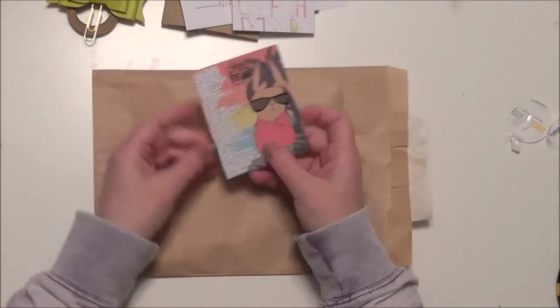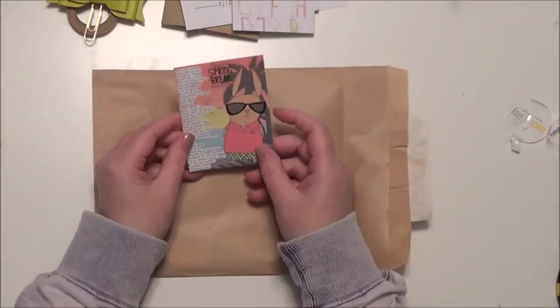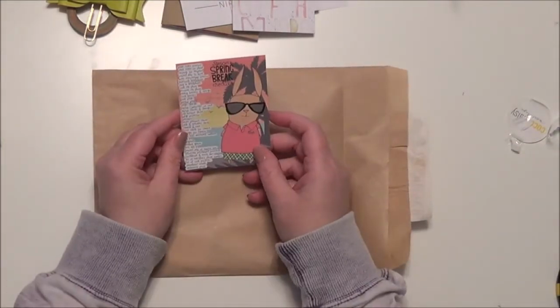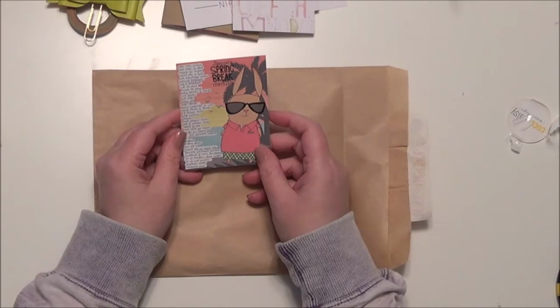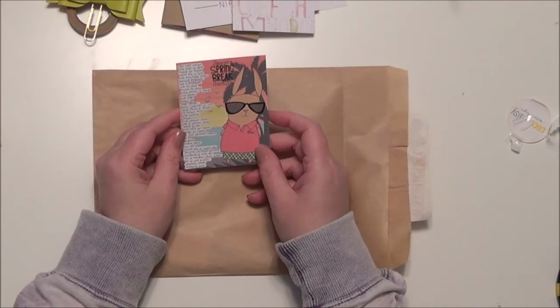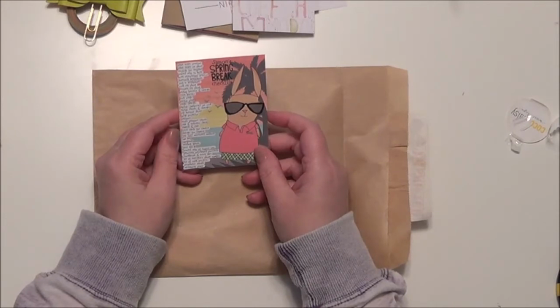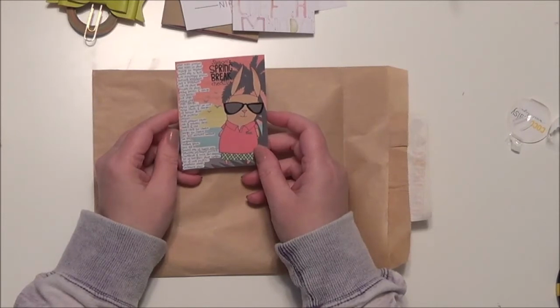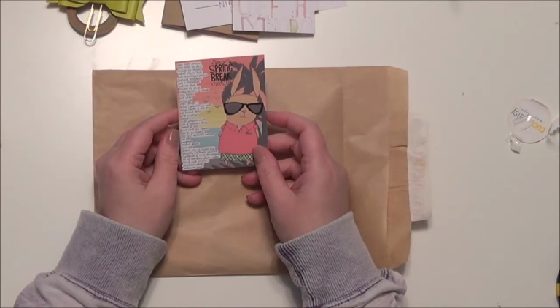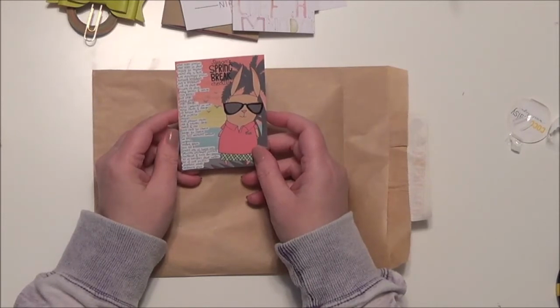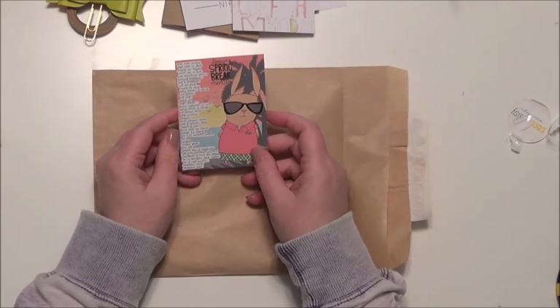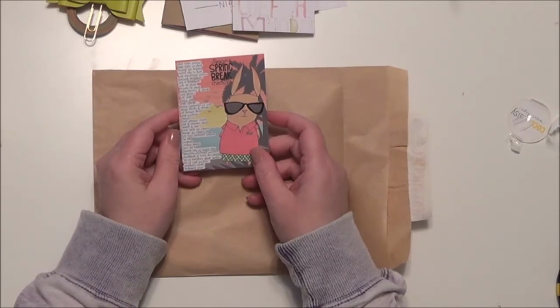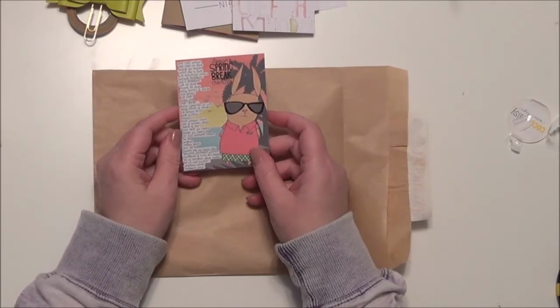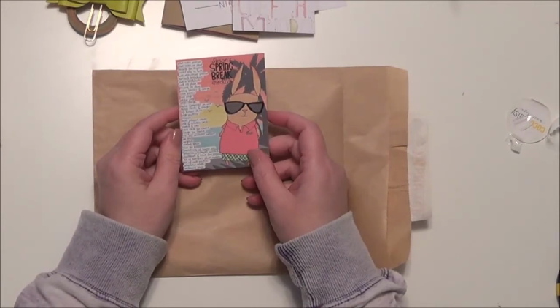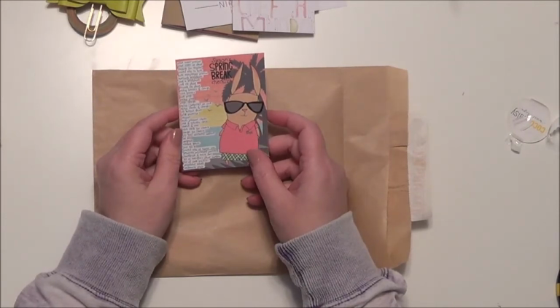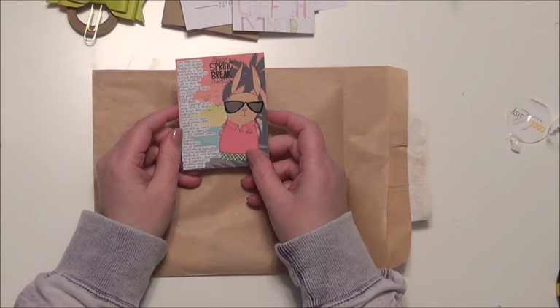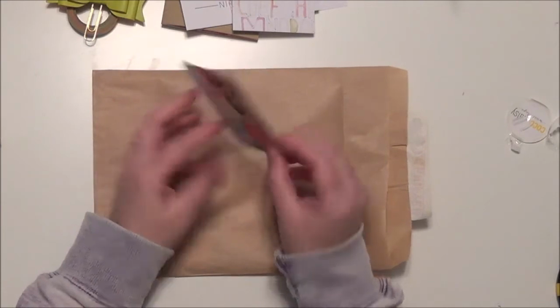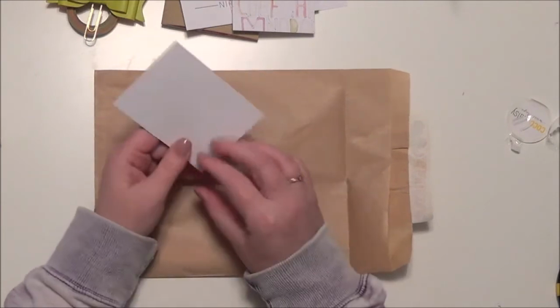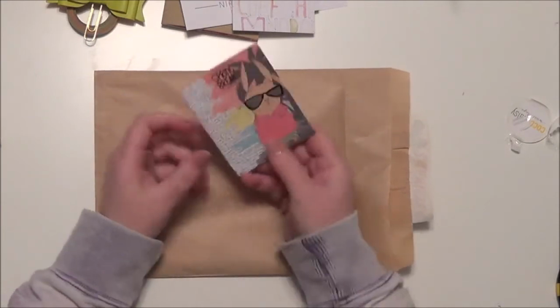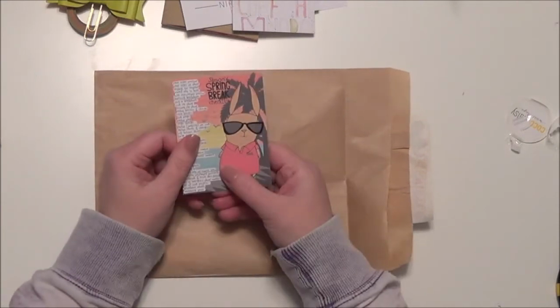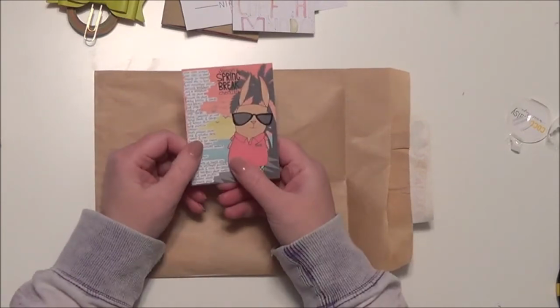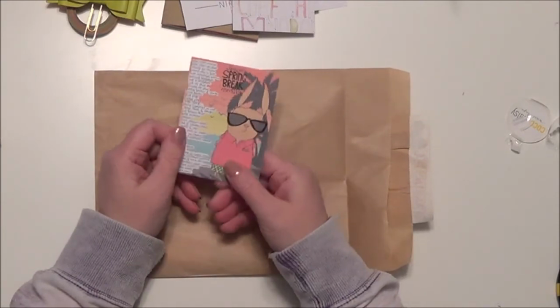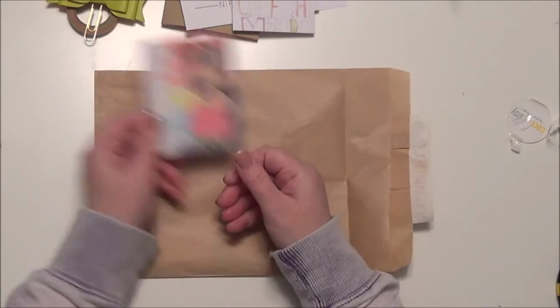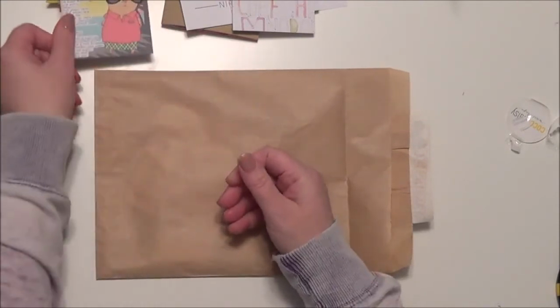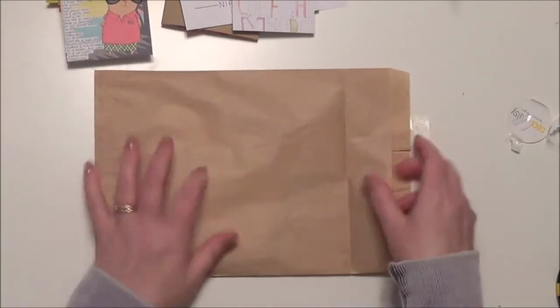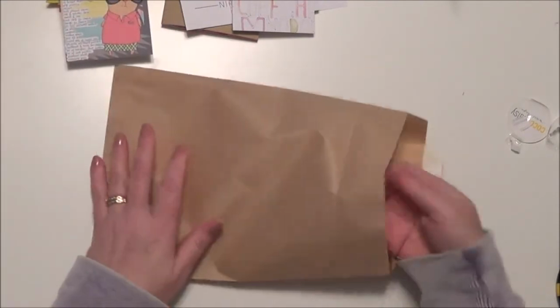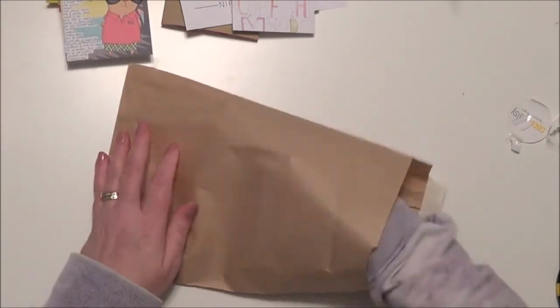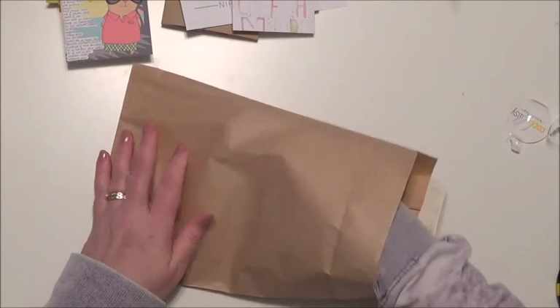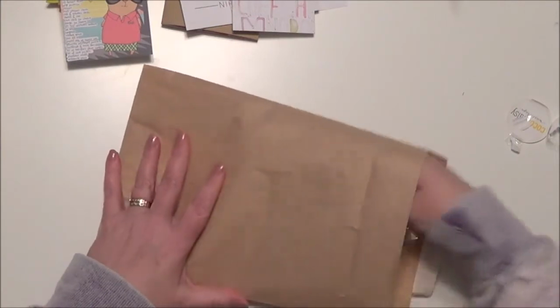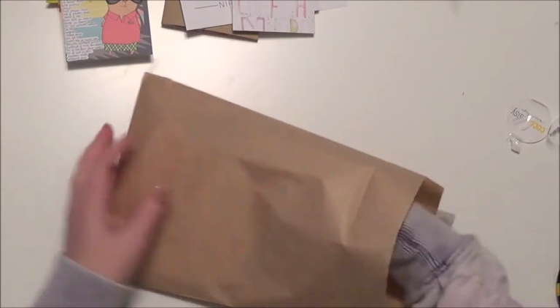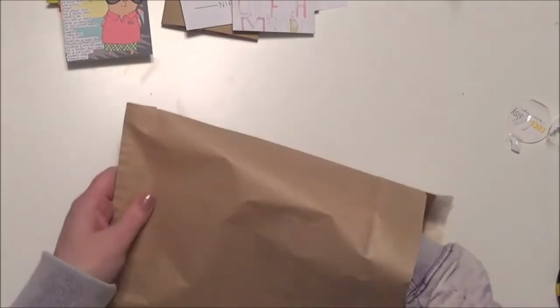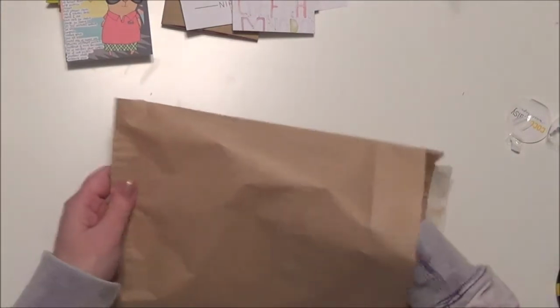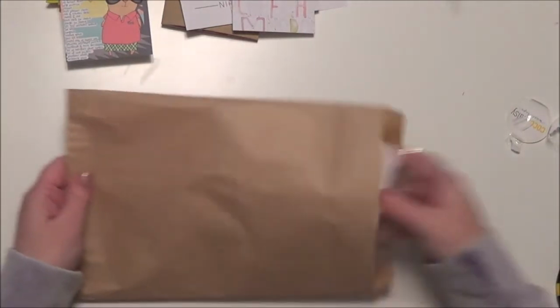And then there is a Simon's Spring Break Checklist — just a little pocket card for memory keeping or whatever you want to use it for.